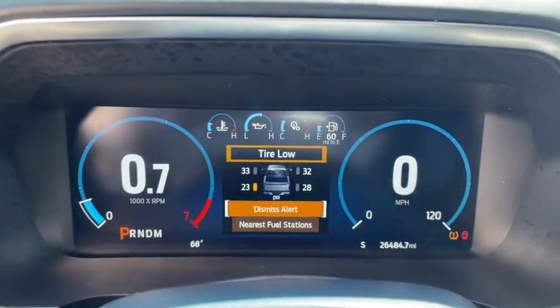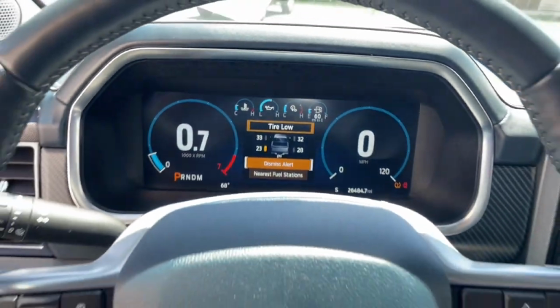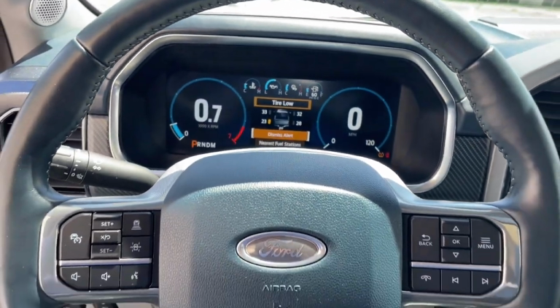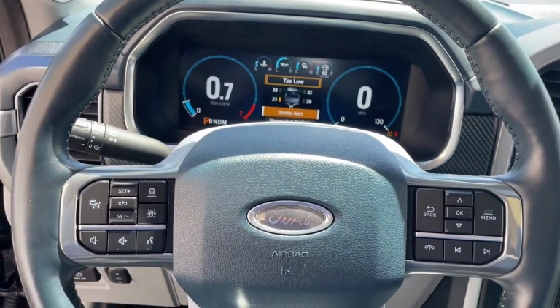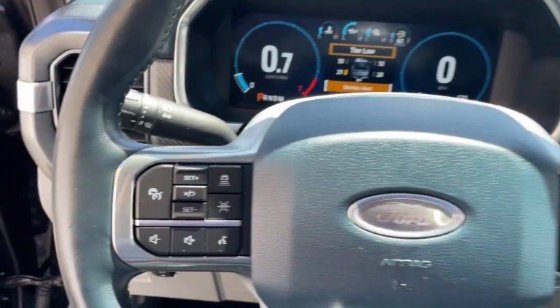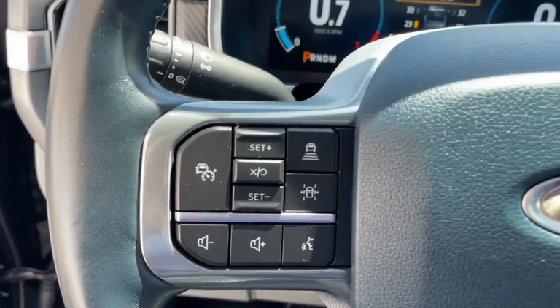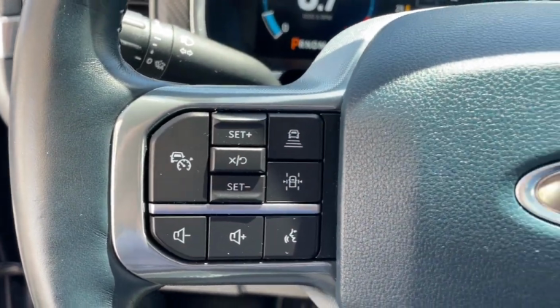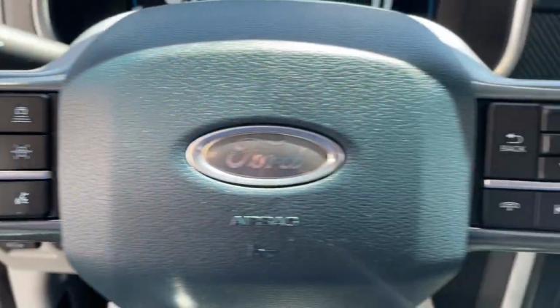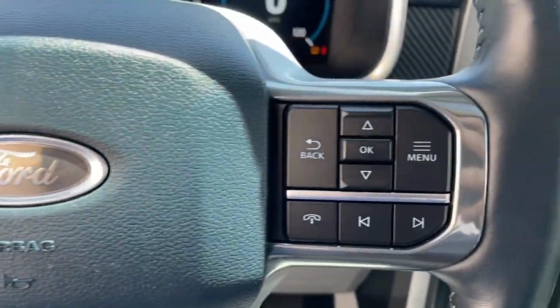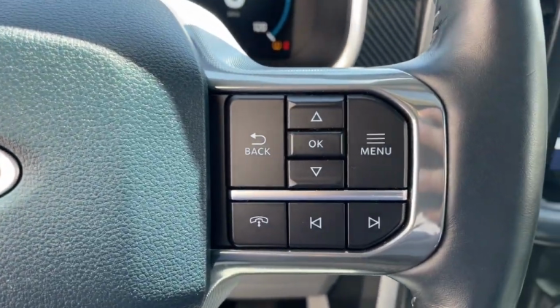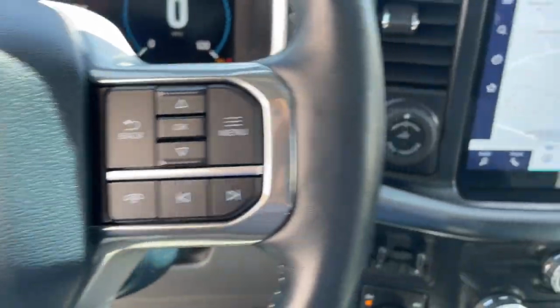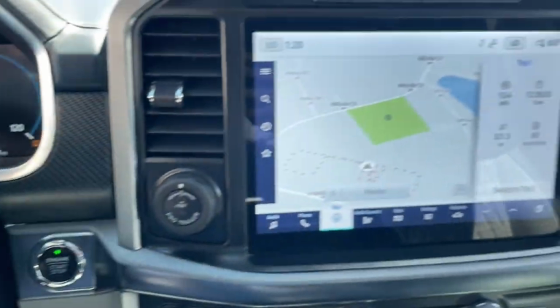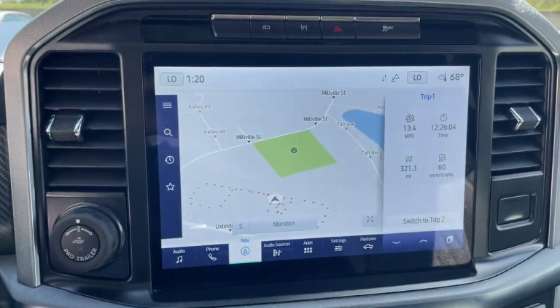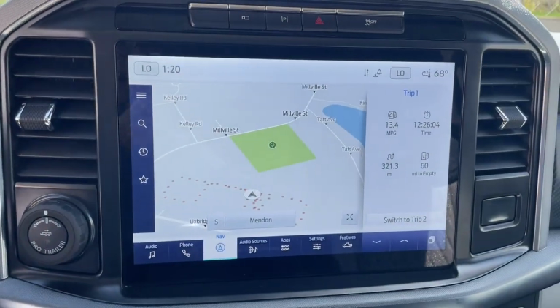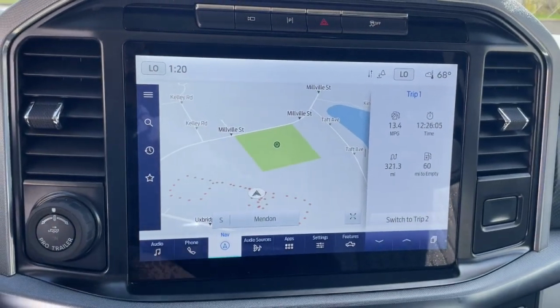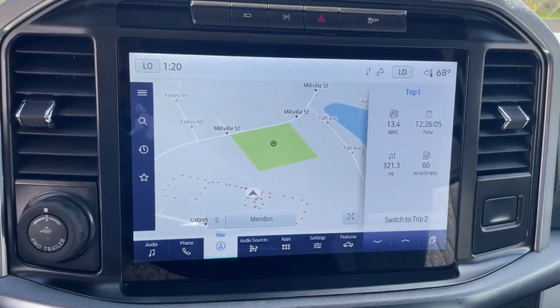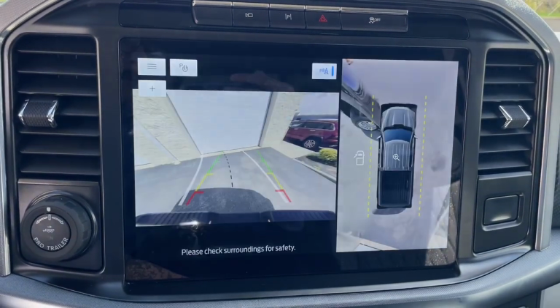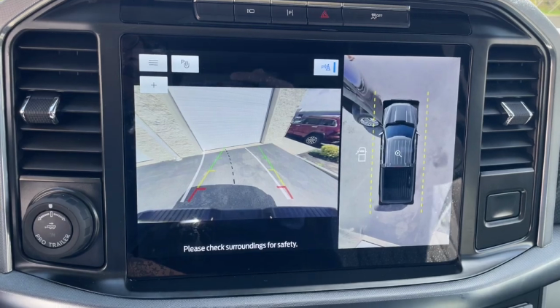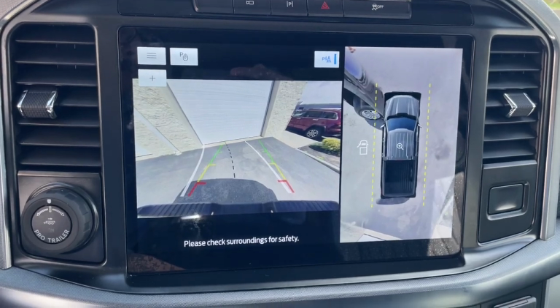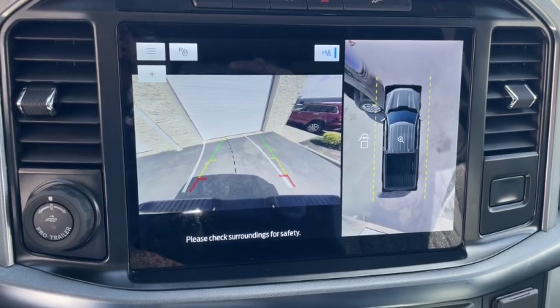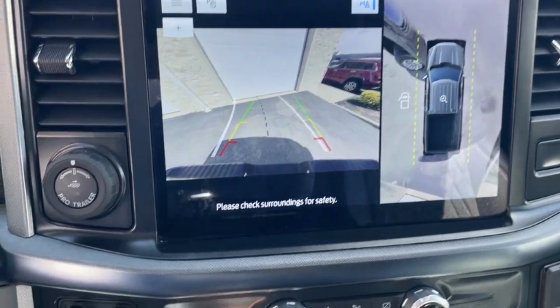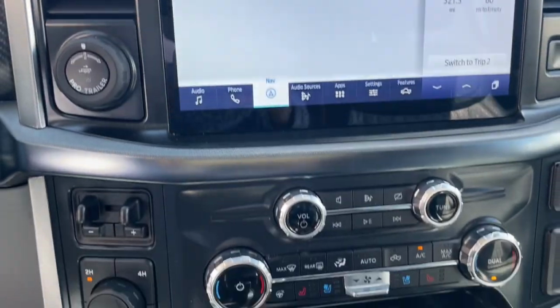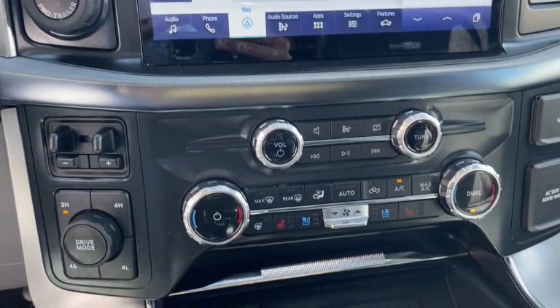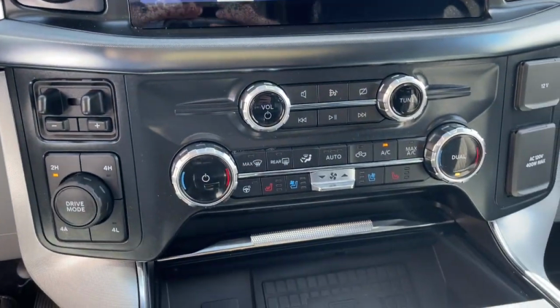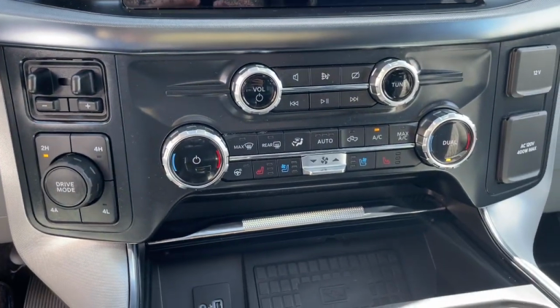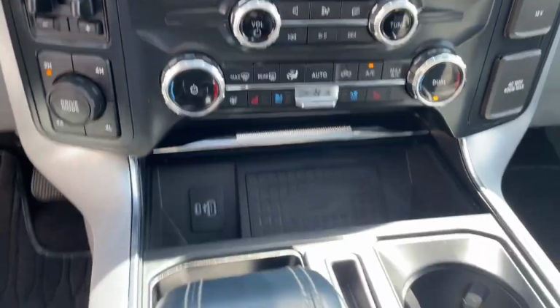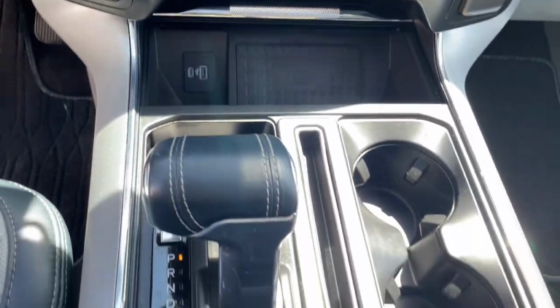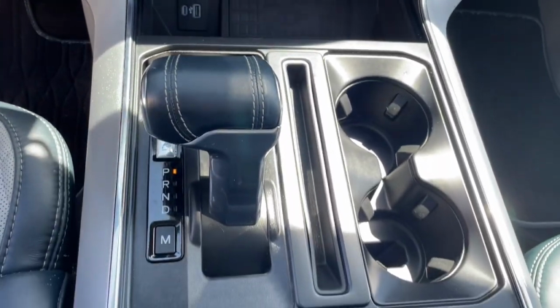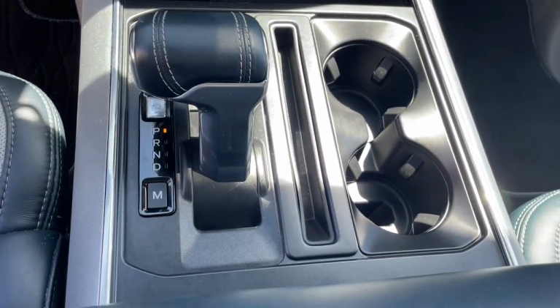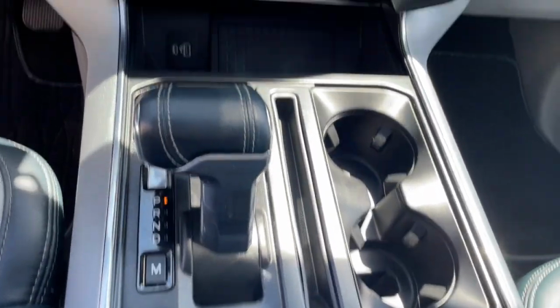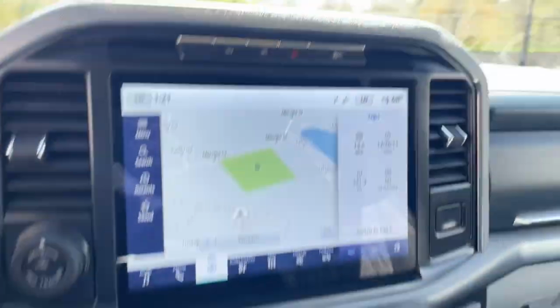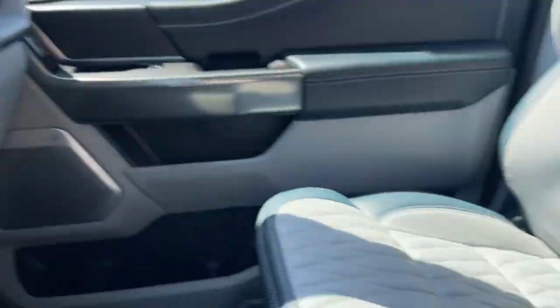Heated steering wheel, Apple CarPlay and/or Android Auto, Pre-Collision System, Navigation System, Sun Moonroof, Keyless Entry, Remote Engine Start, Heated Rear Seat, Satellite Radio.